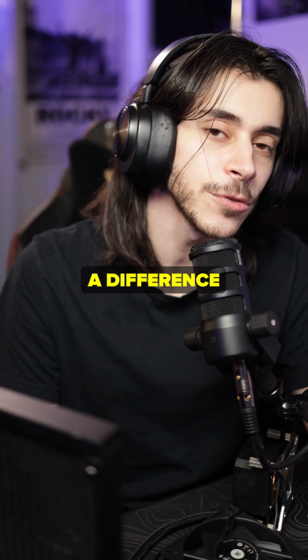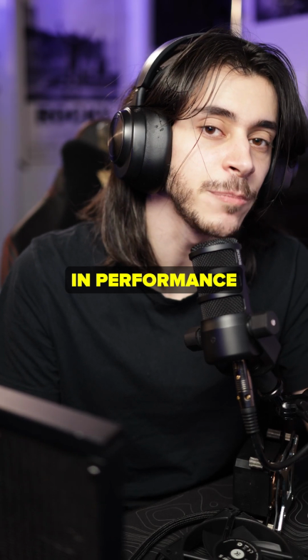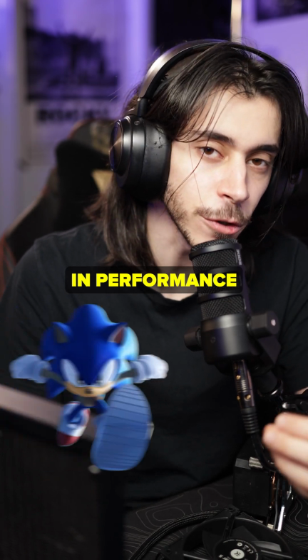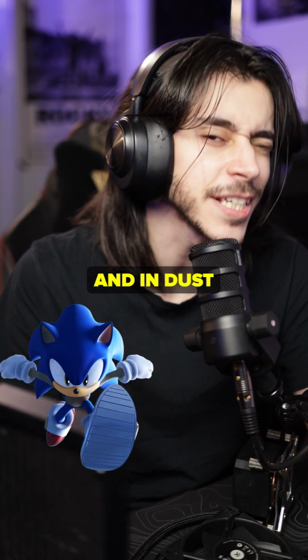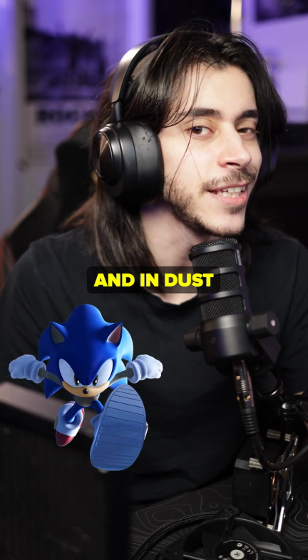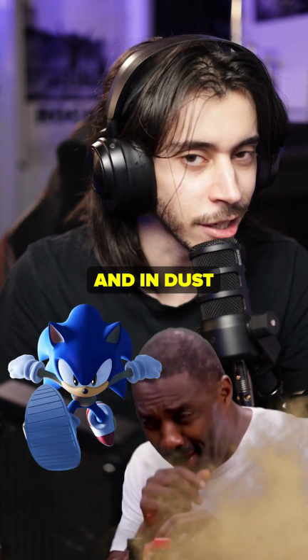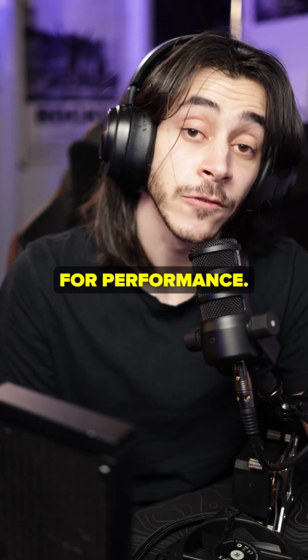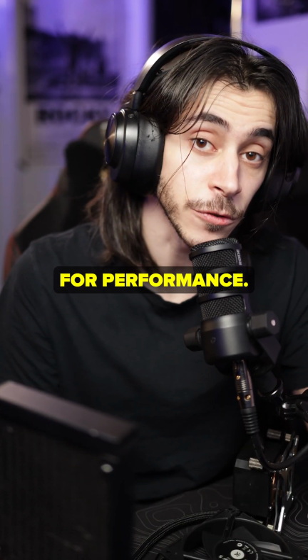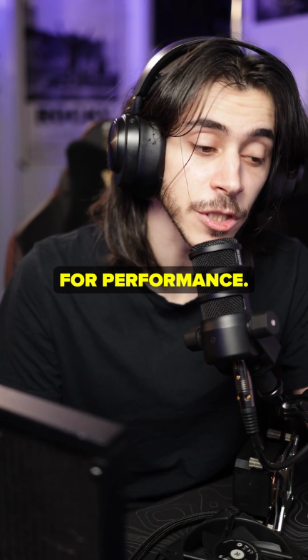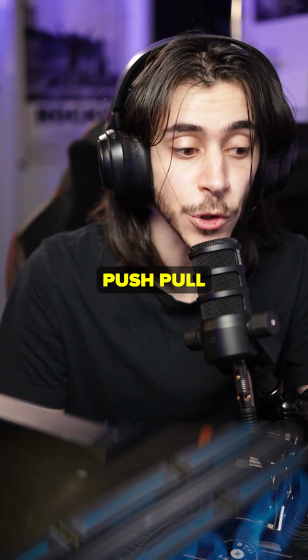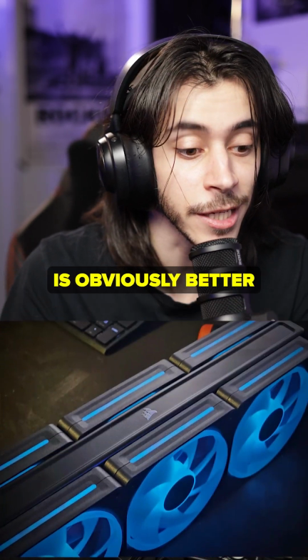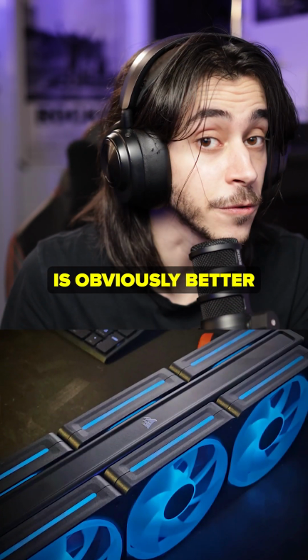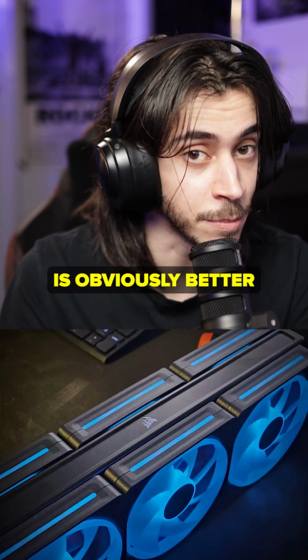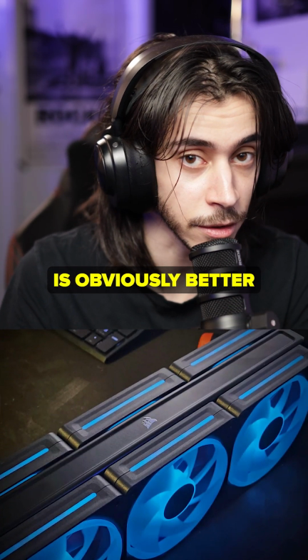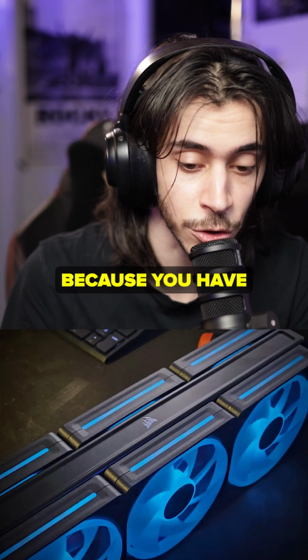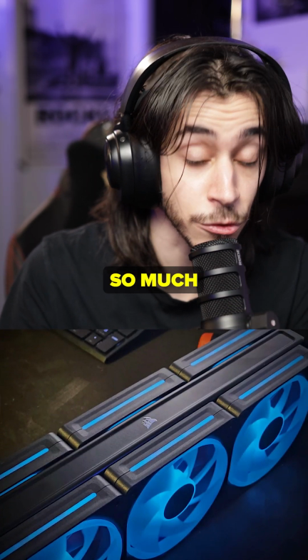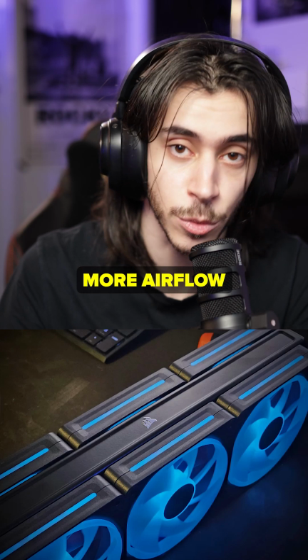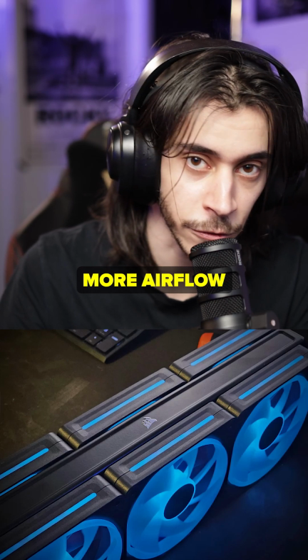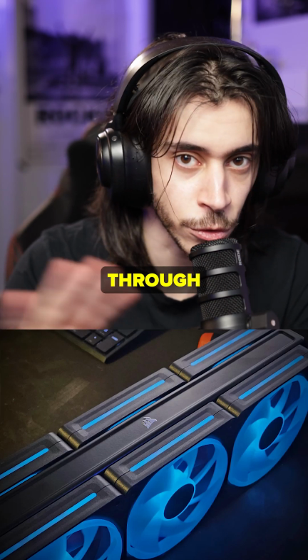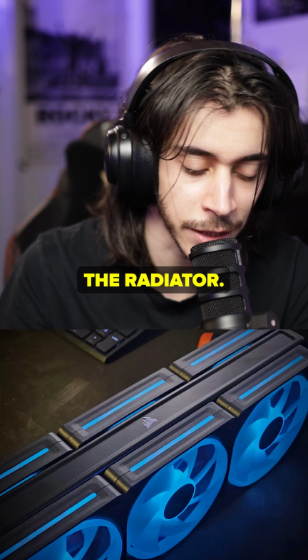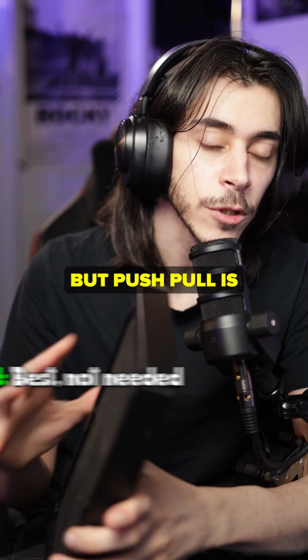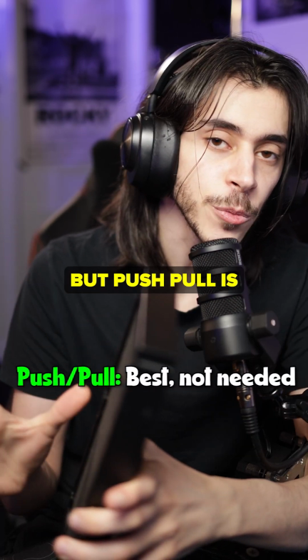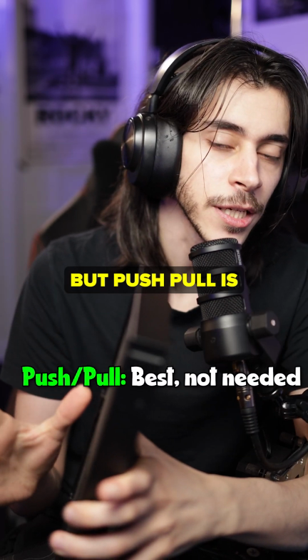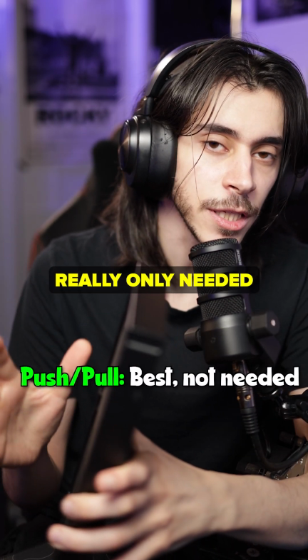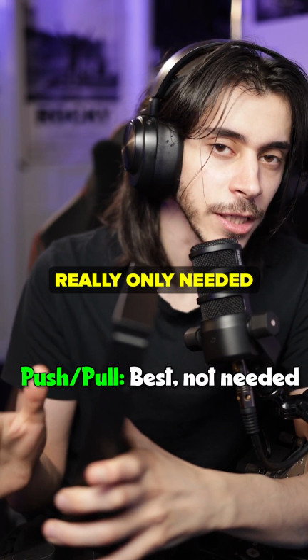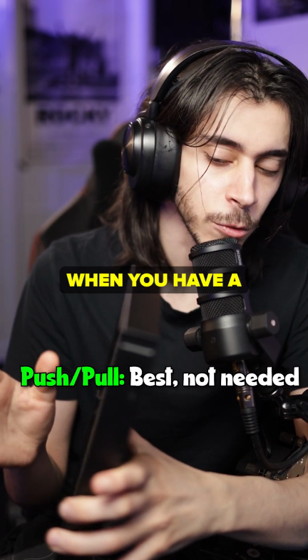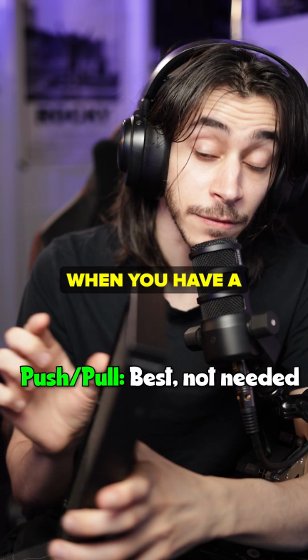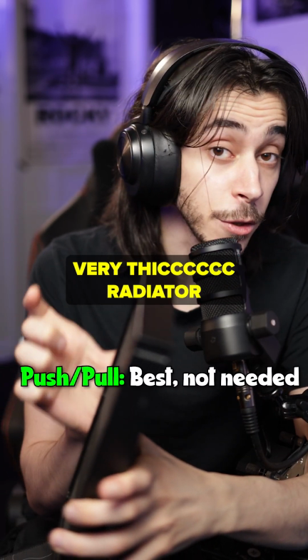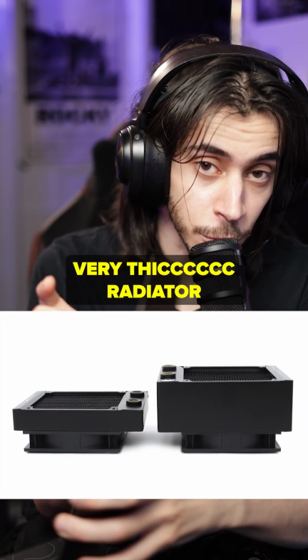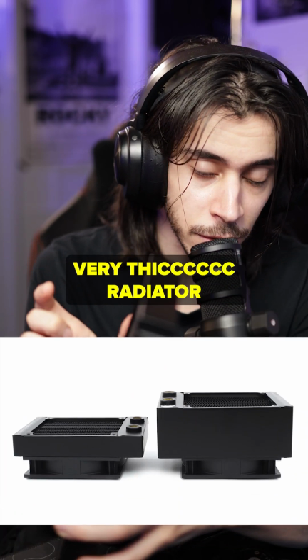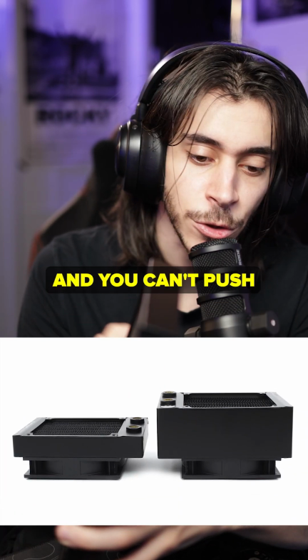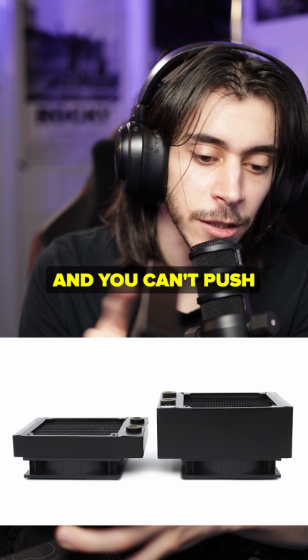So what's the difference? There is a difference in both performance and dust. For performance, push-pull is obviously better because you have so much more airflow through the radiator, but push-pull is really only needed when you have a very thick radiator that you can't push air through very easily.